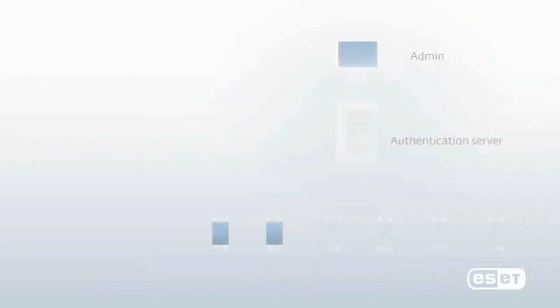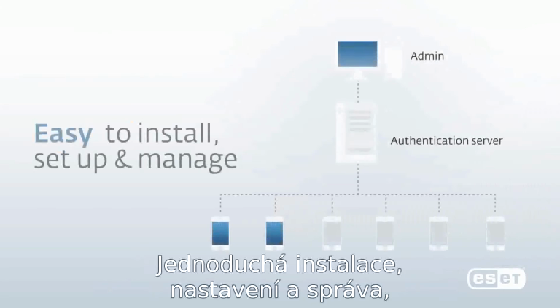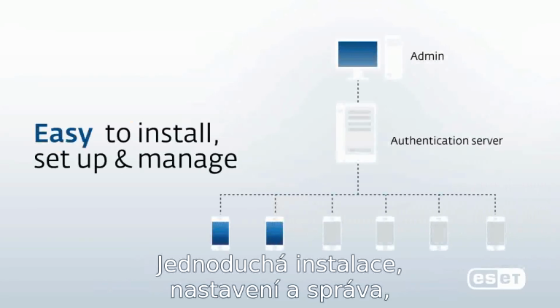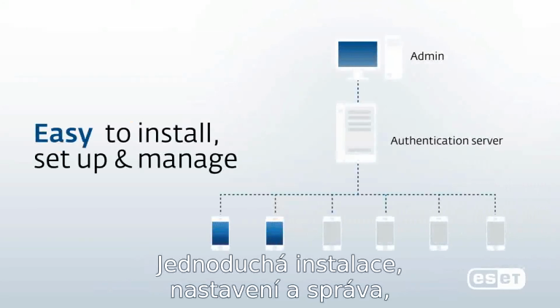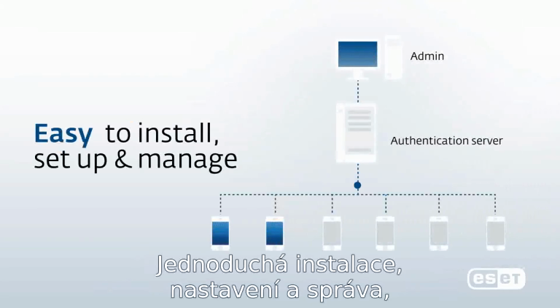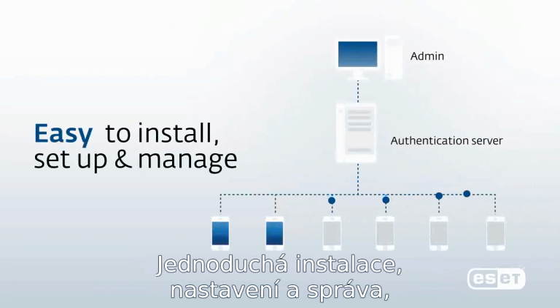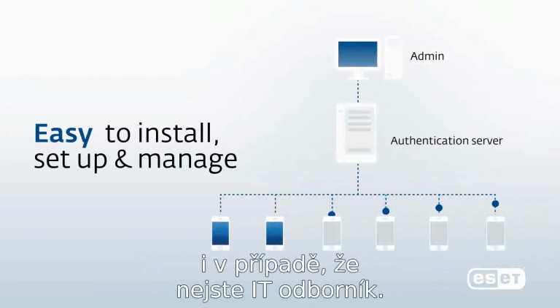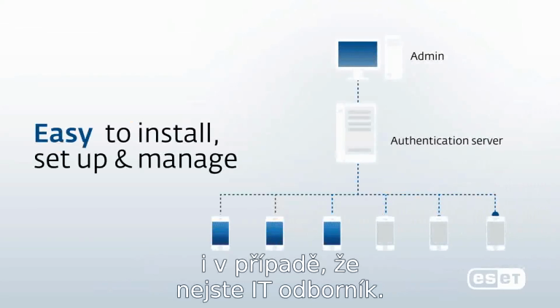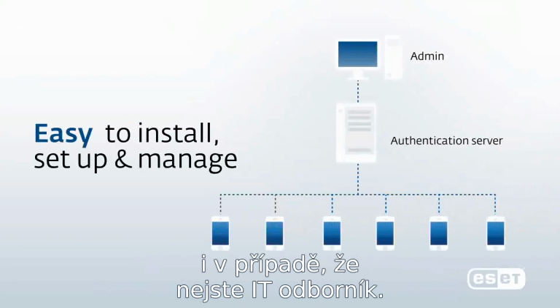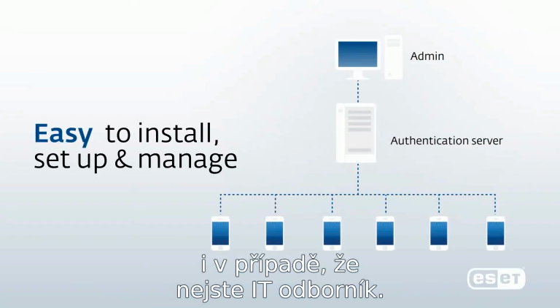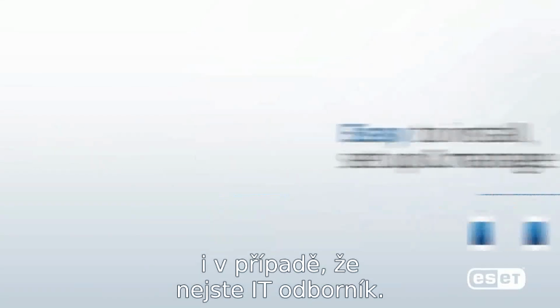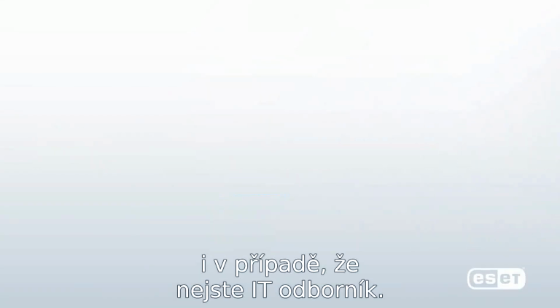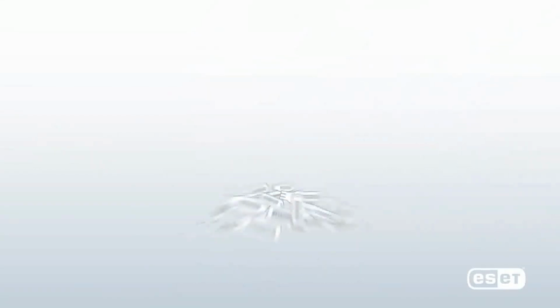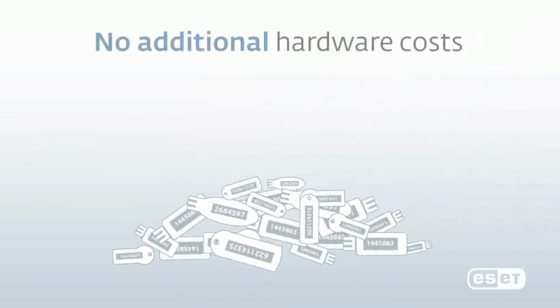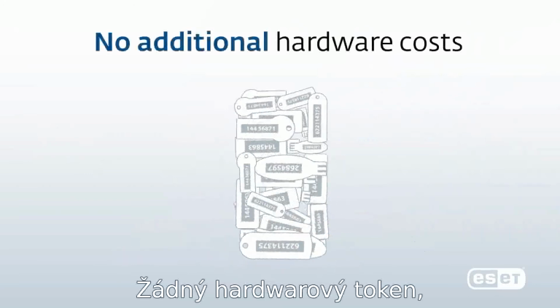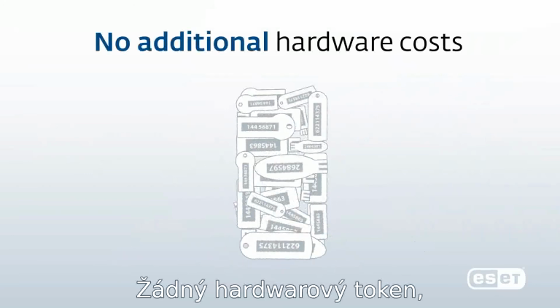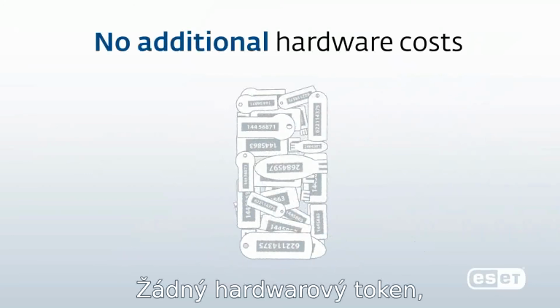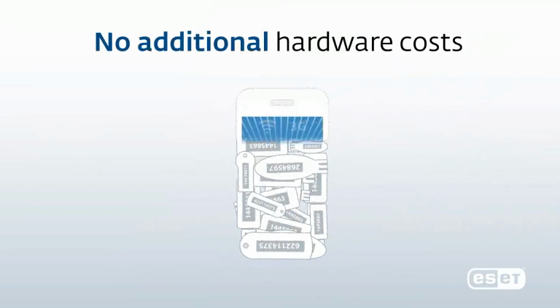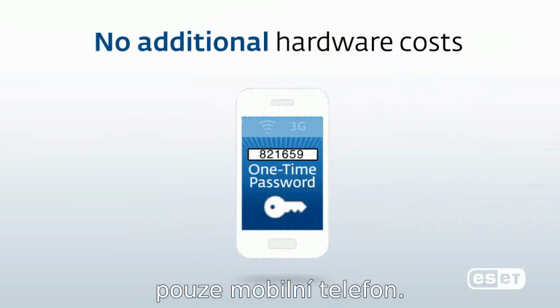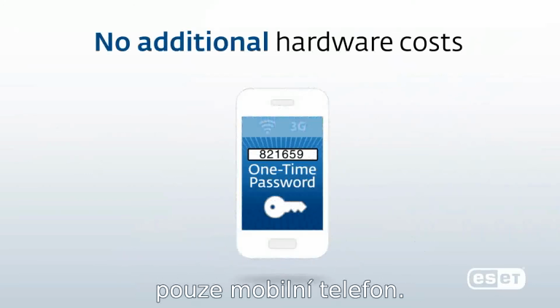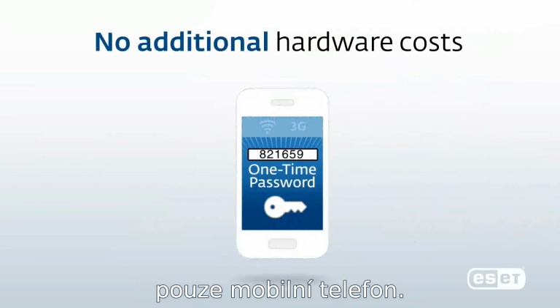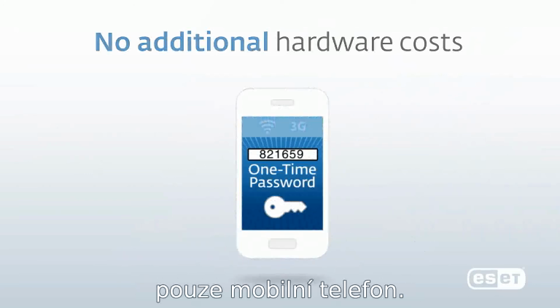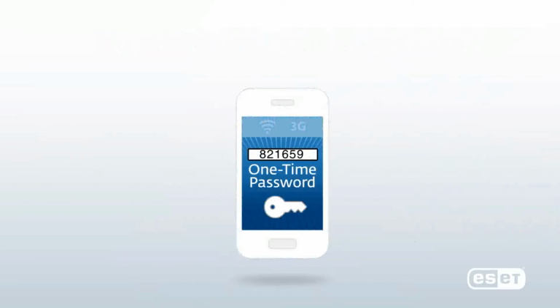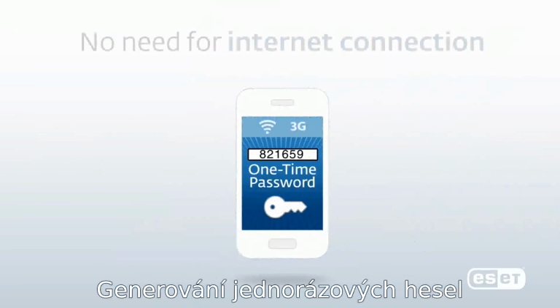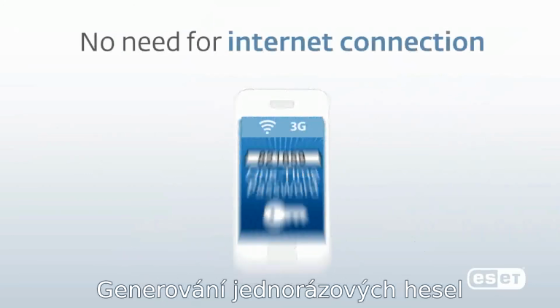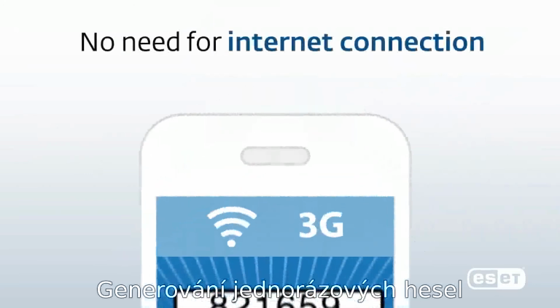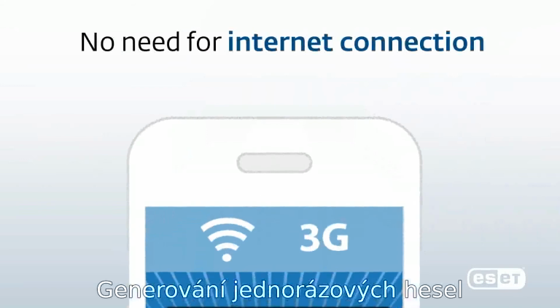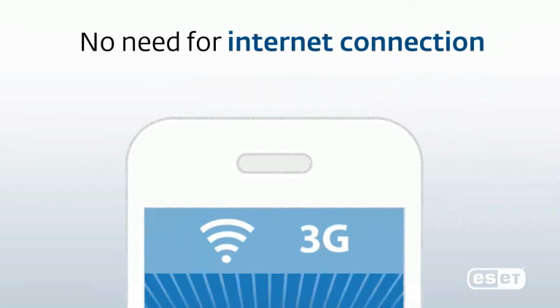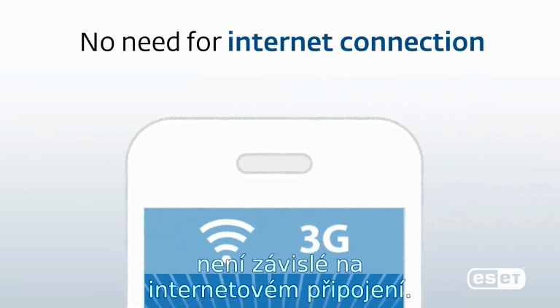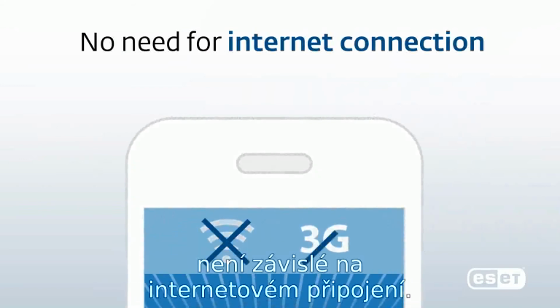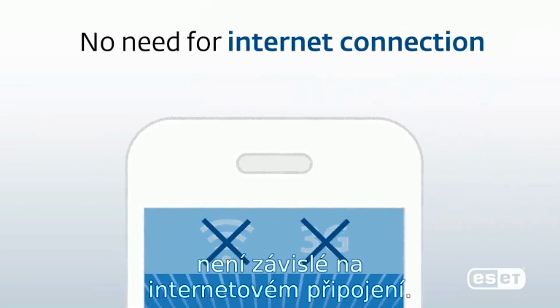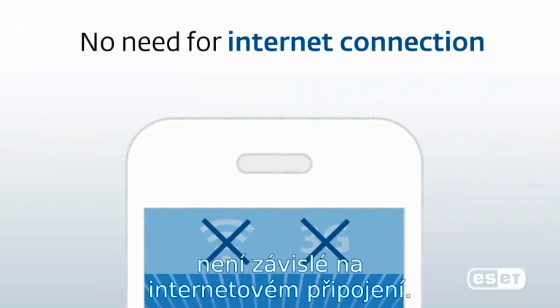Easy to install, set up, and manage, even if you are not part of the IT crowd. No hardware token, just a mobile phone. To generate one-time passwords, an internet connection is not required.